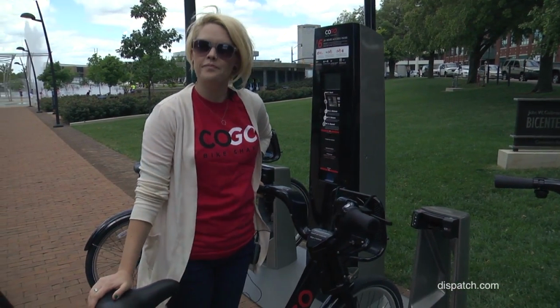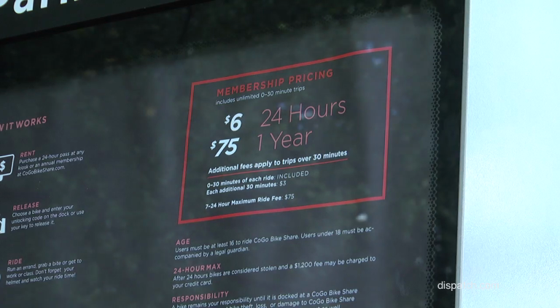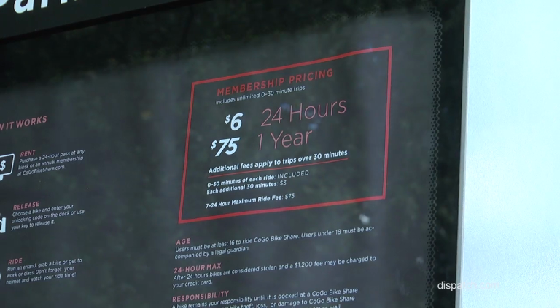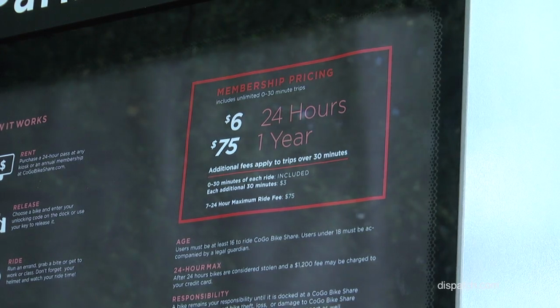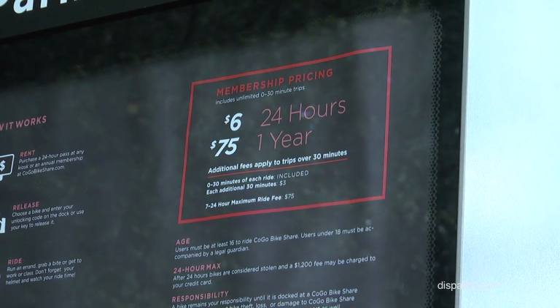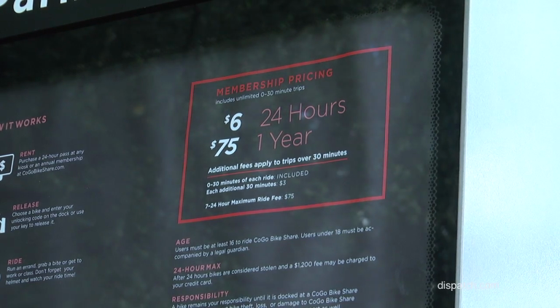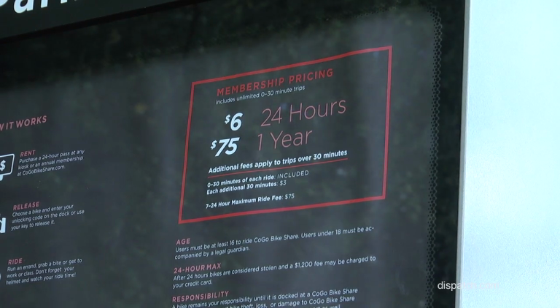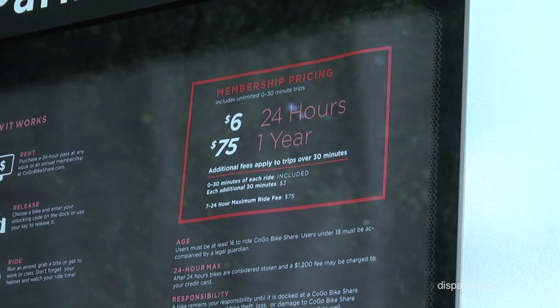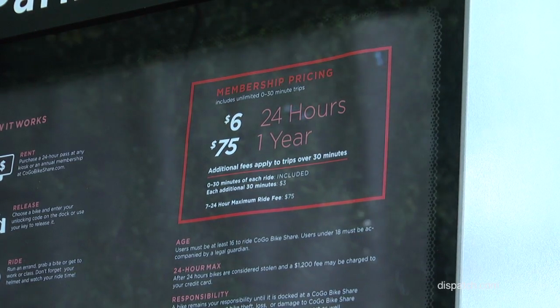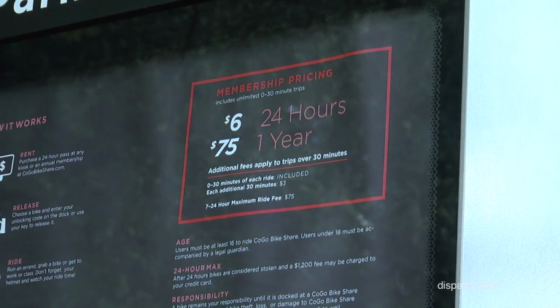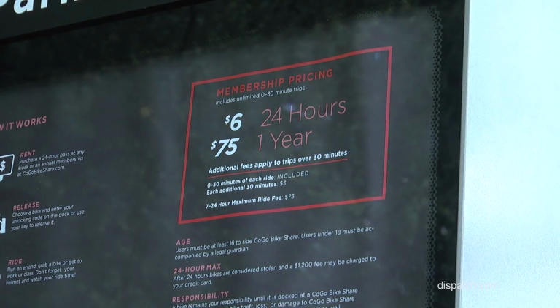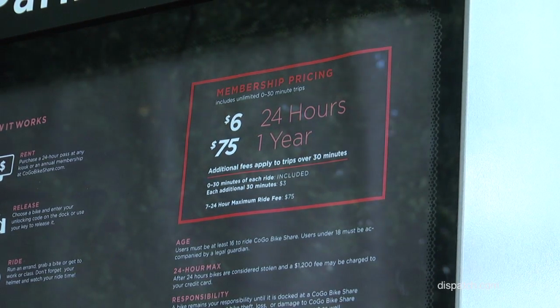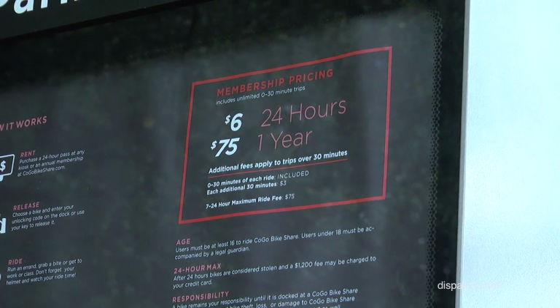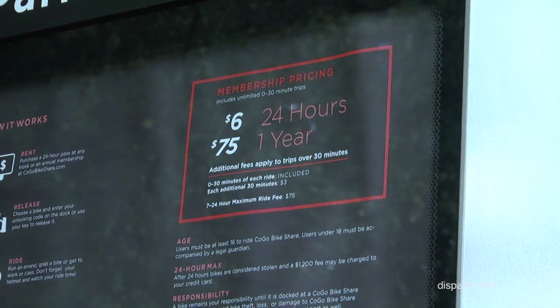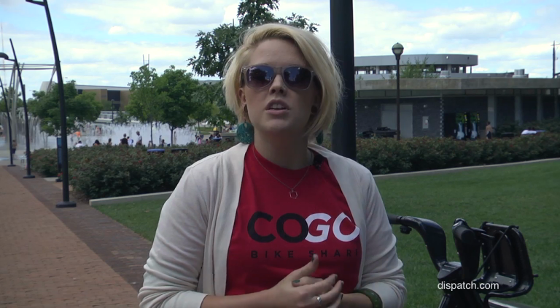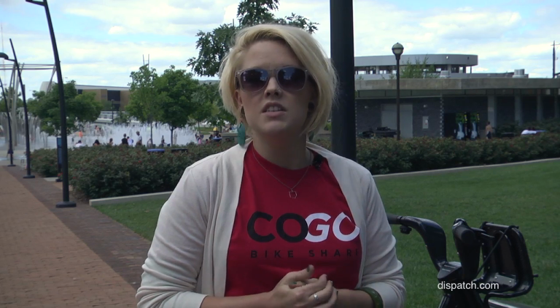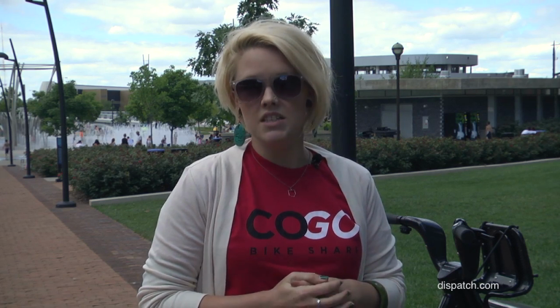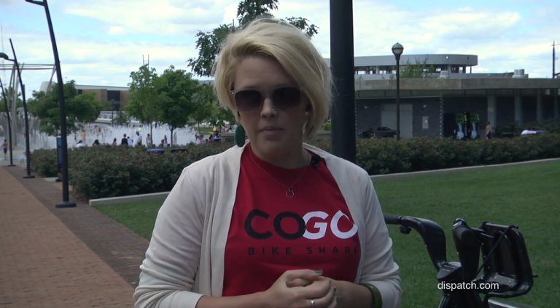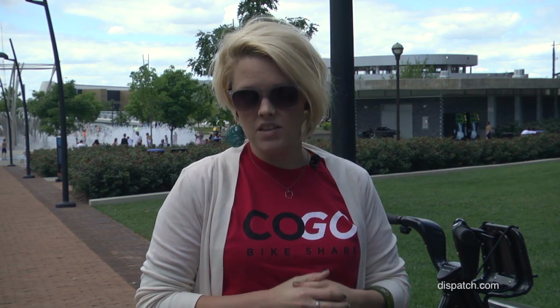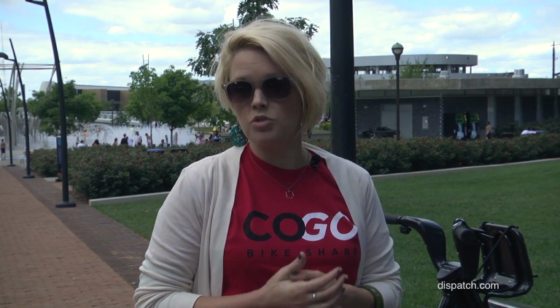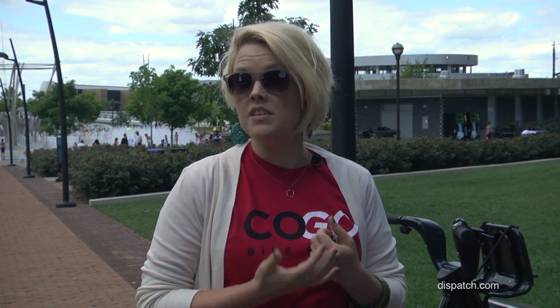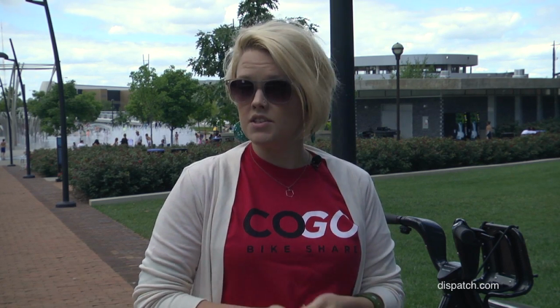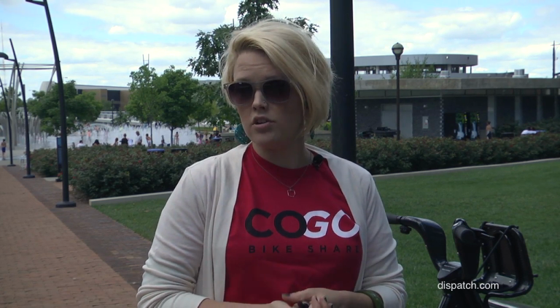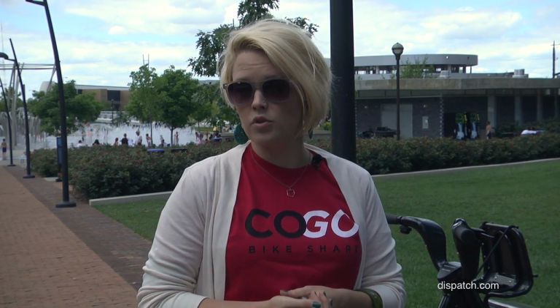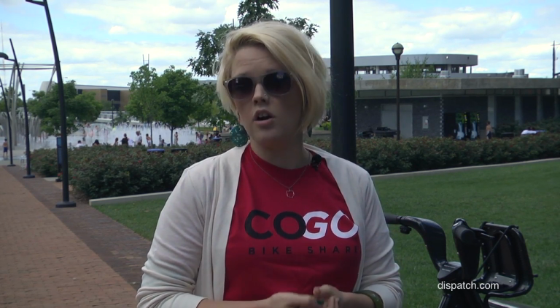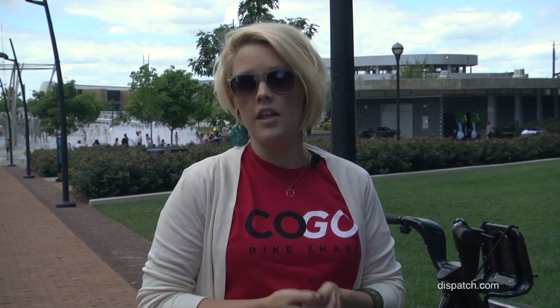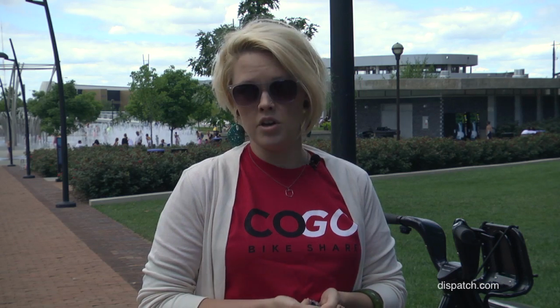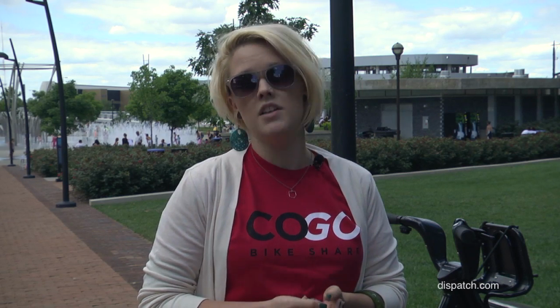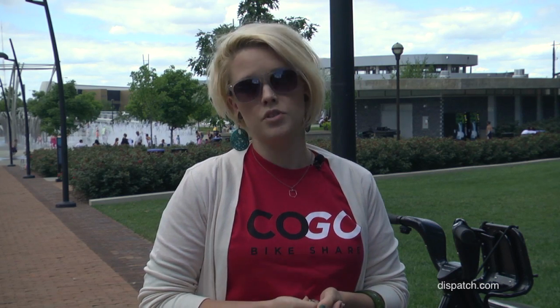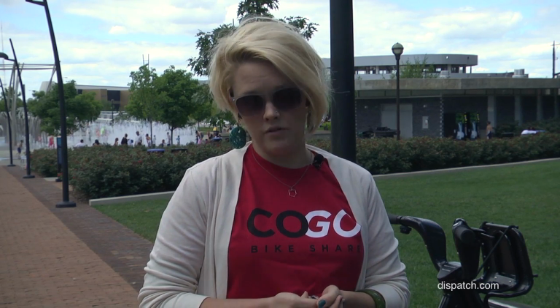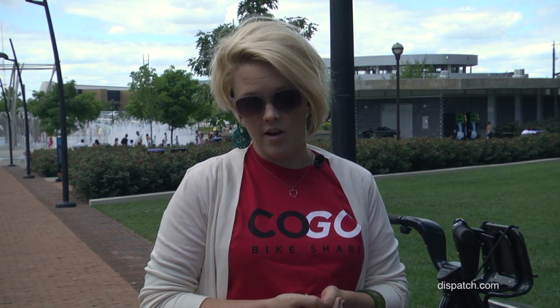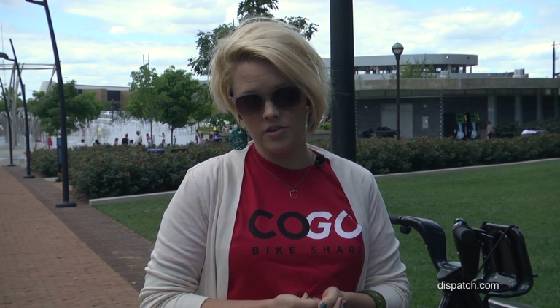You can either get an annual membership for $75, or the other option is to get a day pass, which is $6 for unlimited rides for 24 hours.